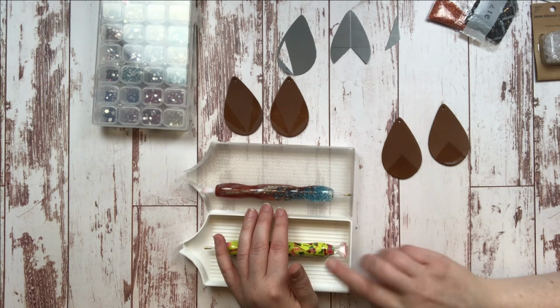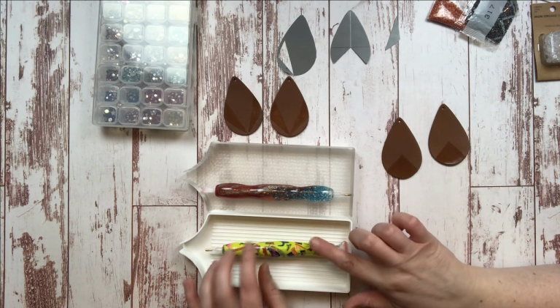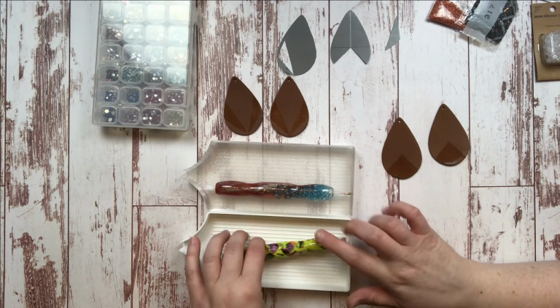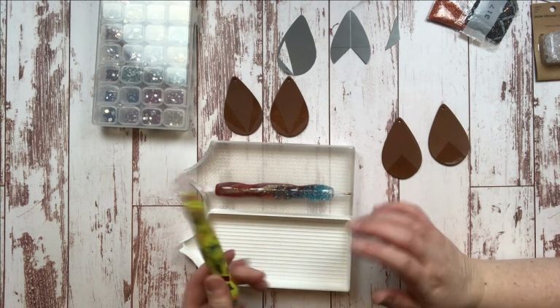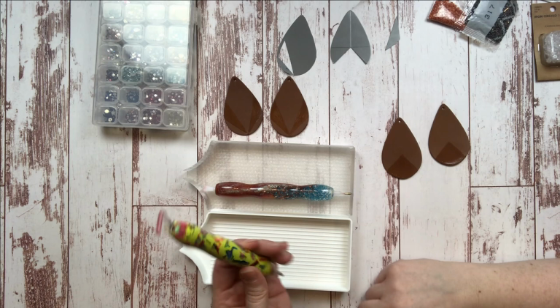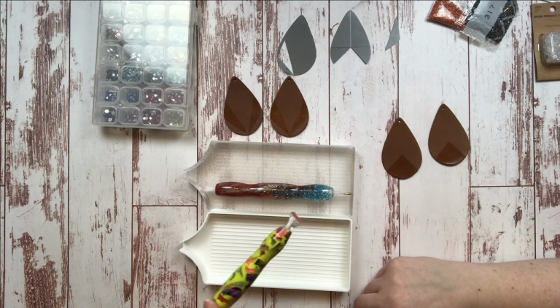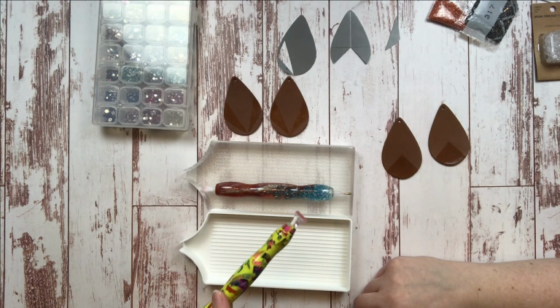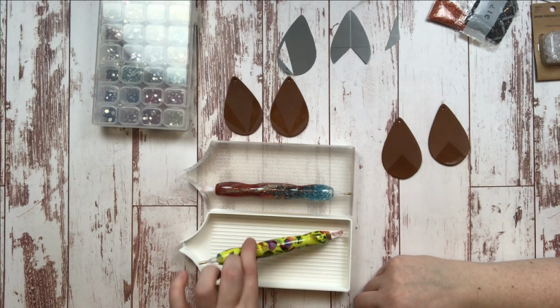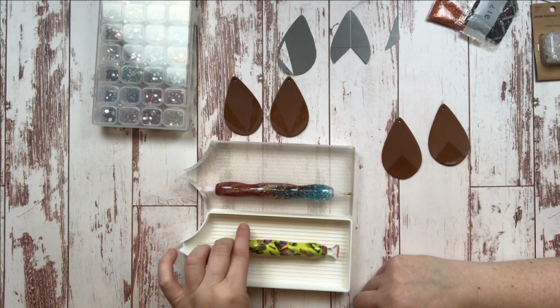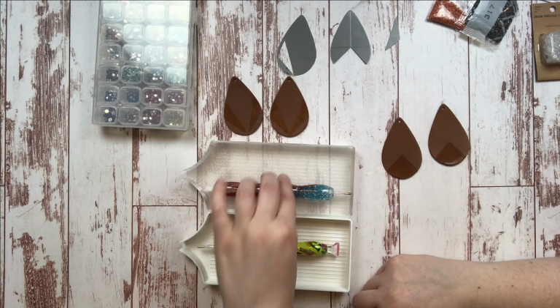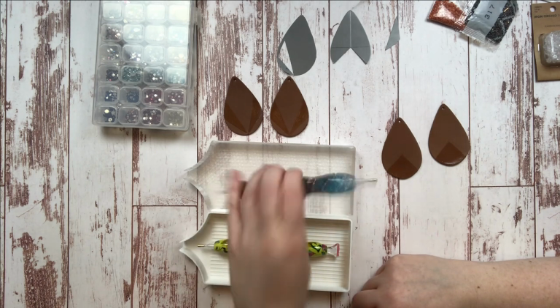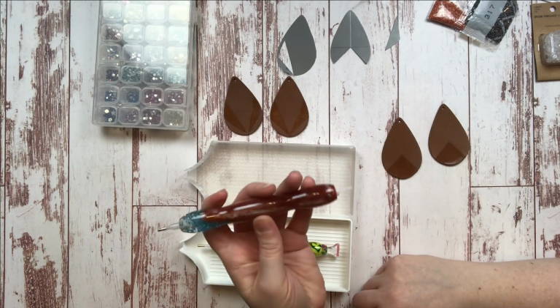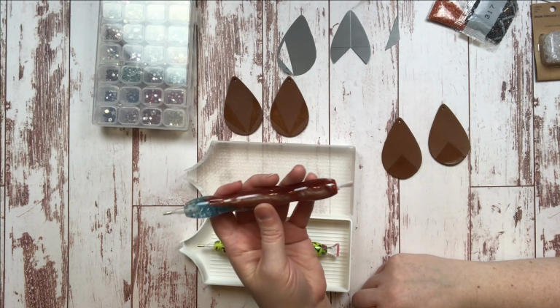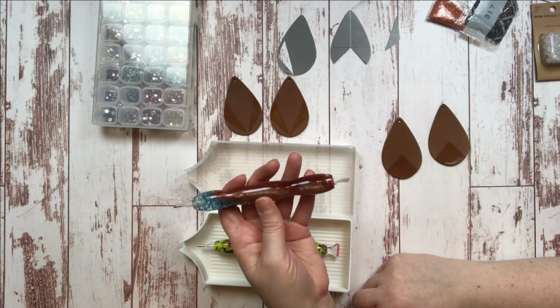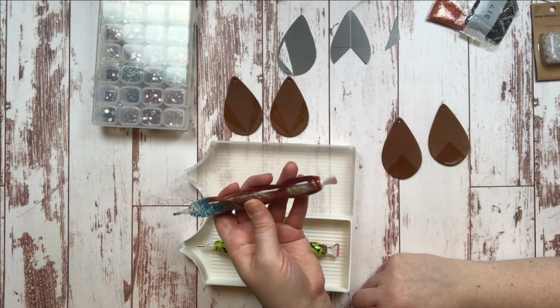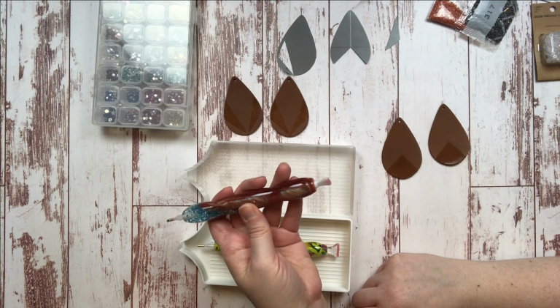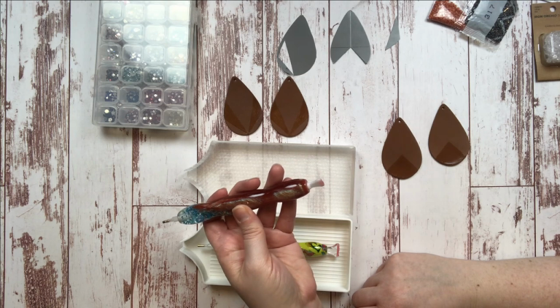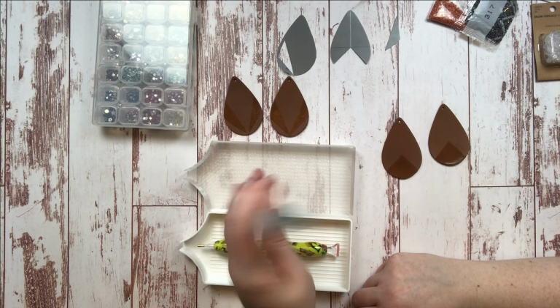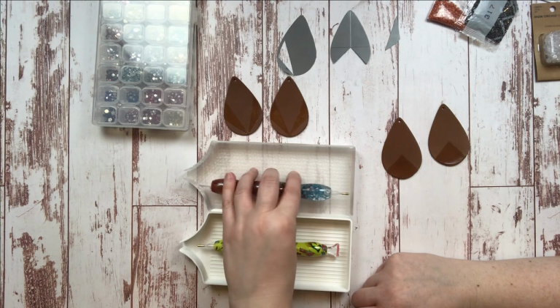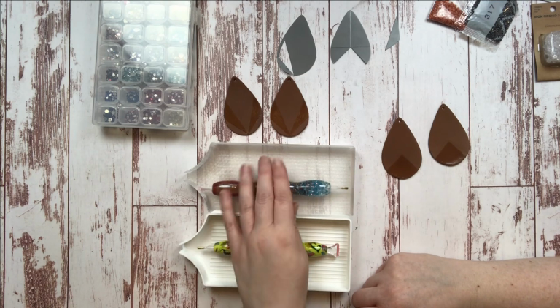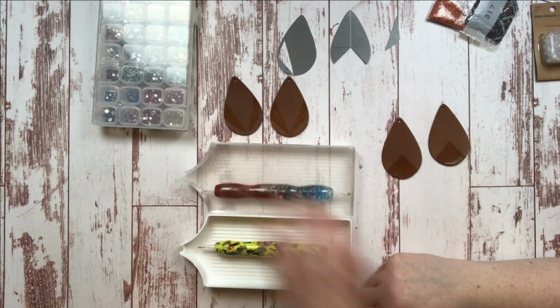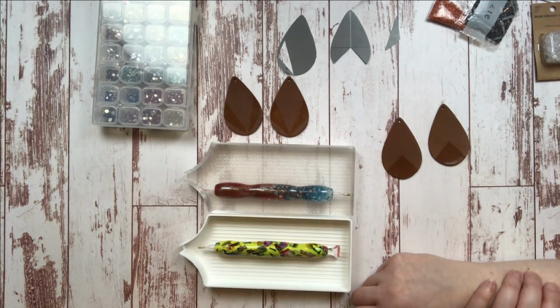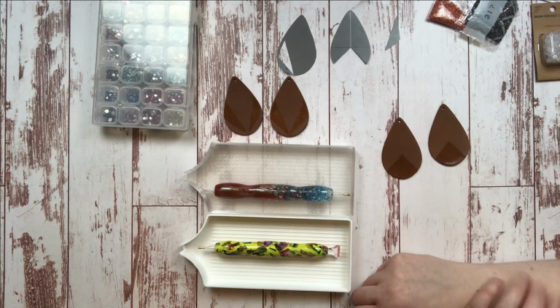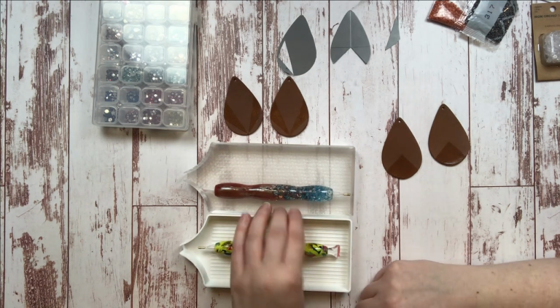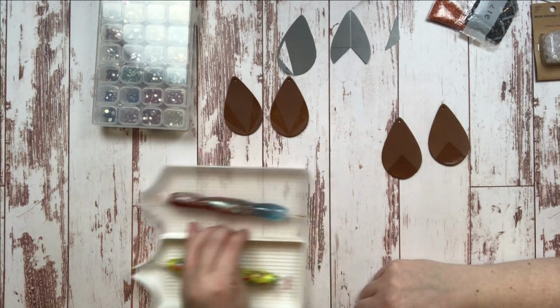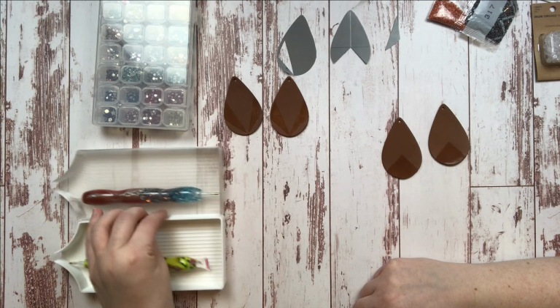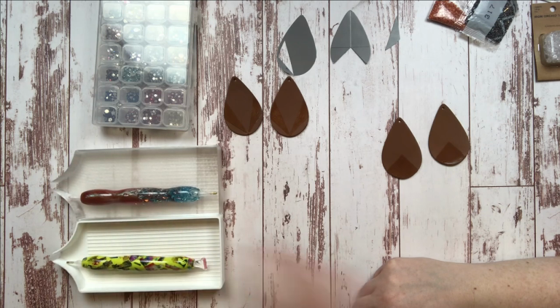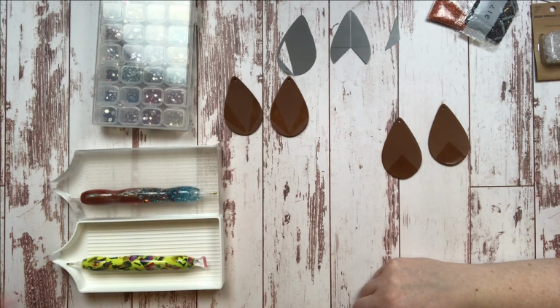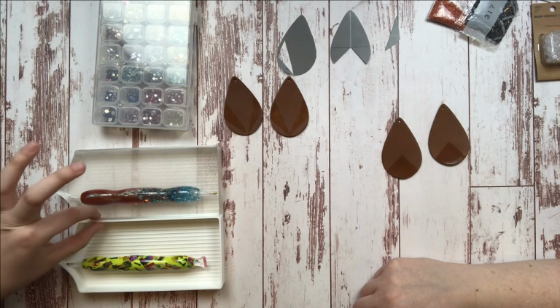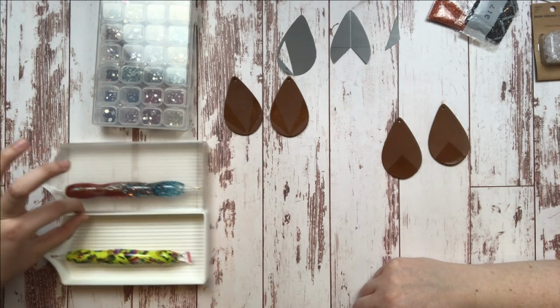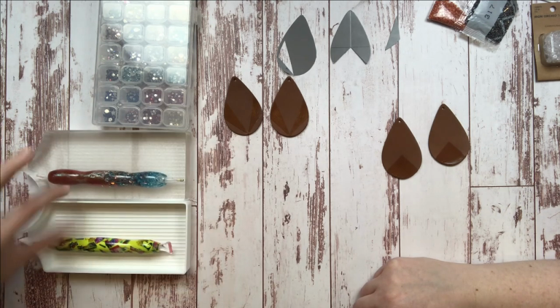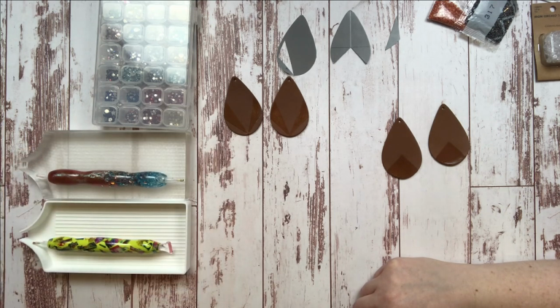This pen is from Jim's Handmade Pens on Etsy, and this one is from Custom Pens by Cheryl on Etsy — love both those pens. So we're going to be using those as well. I have some pink wax set off to the side.